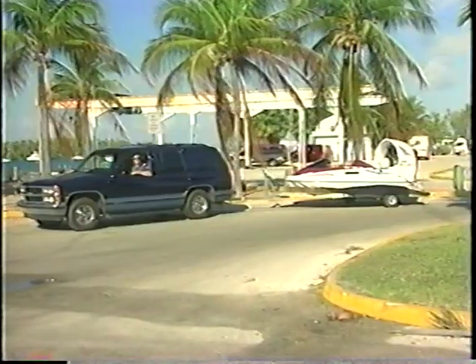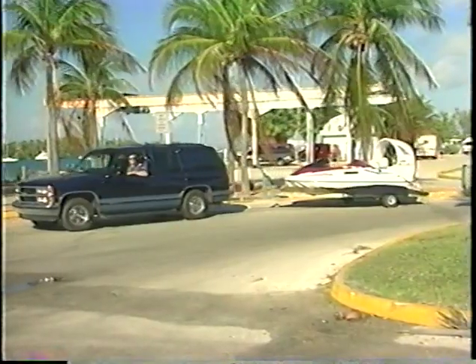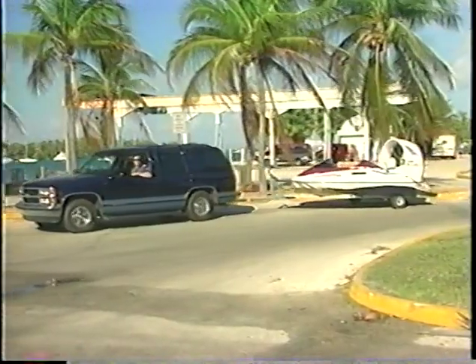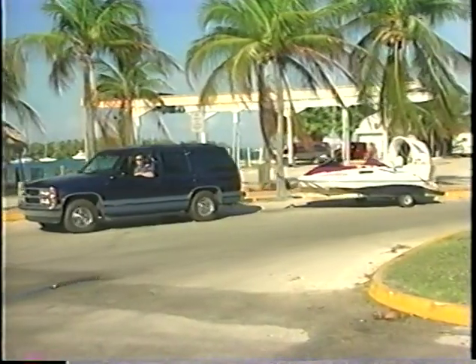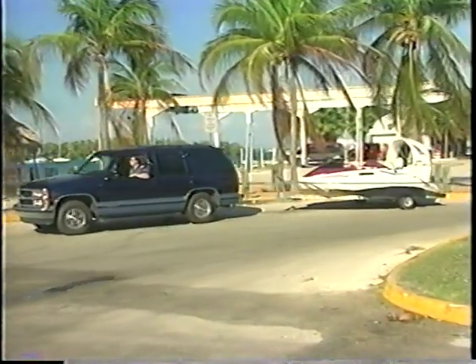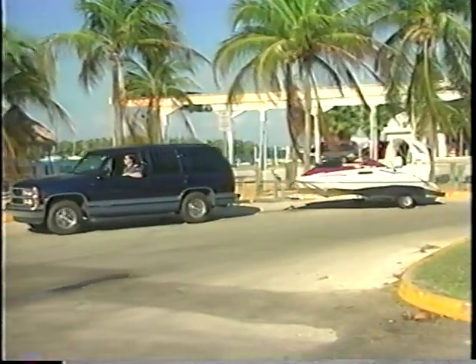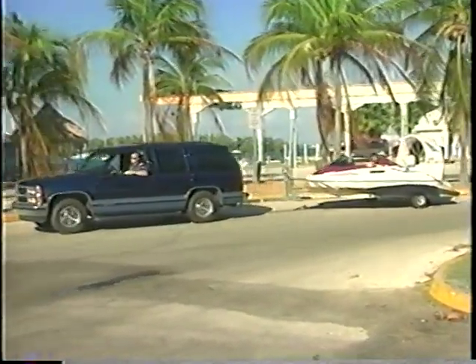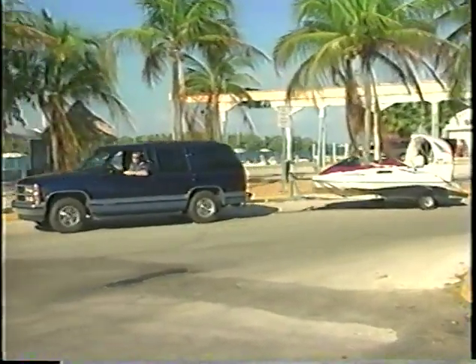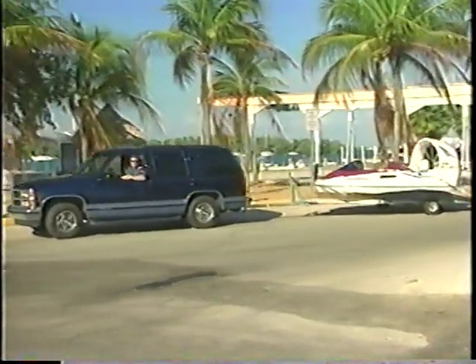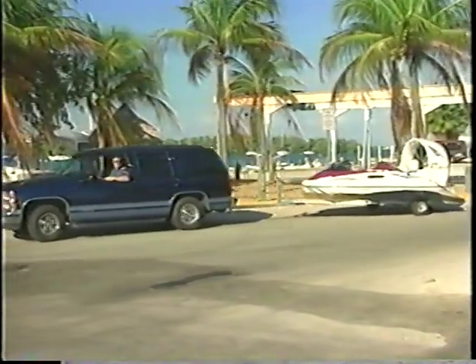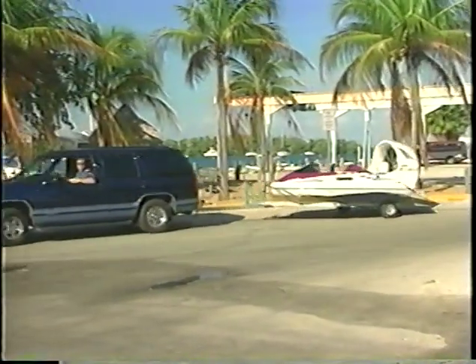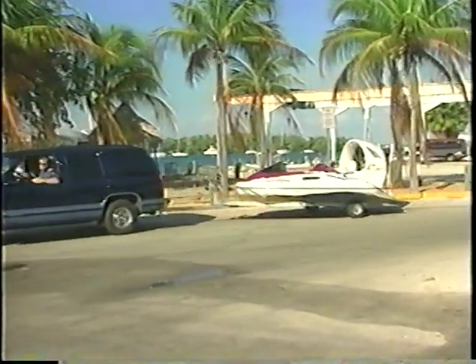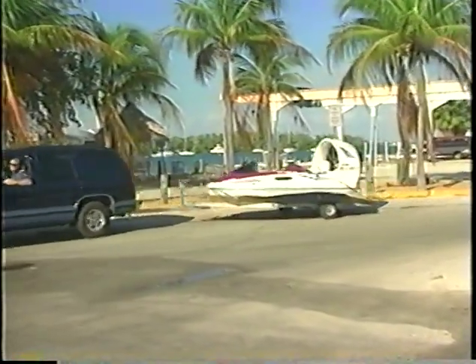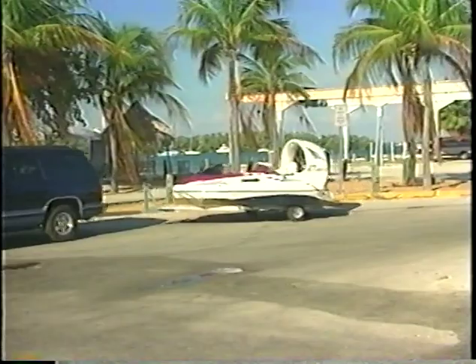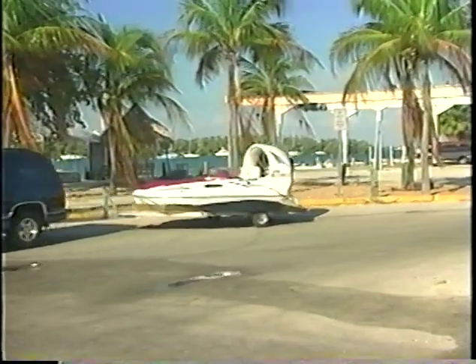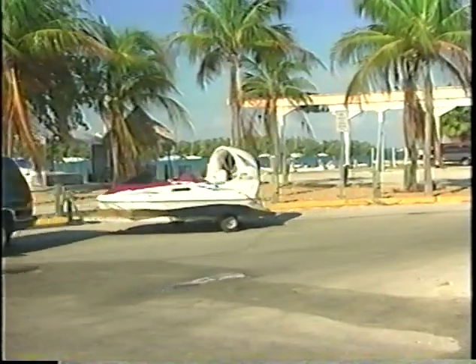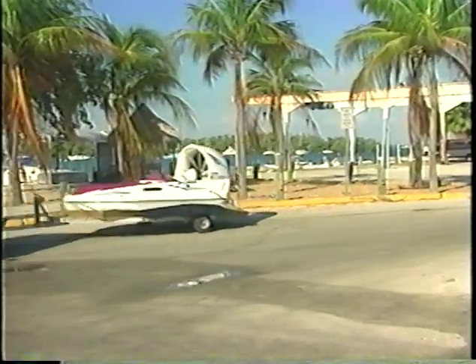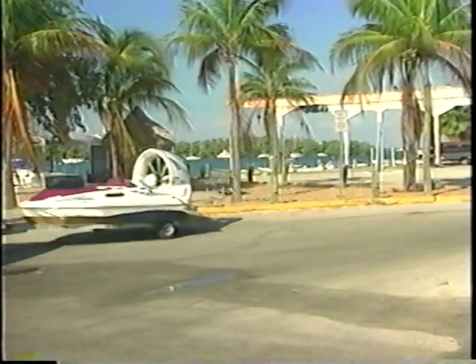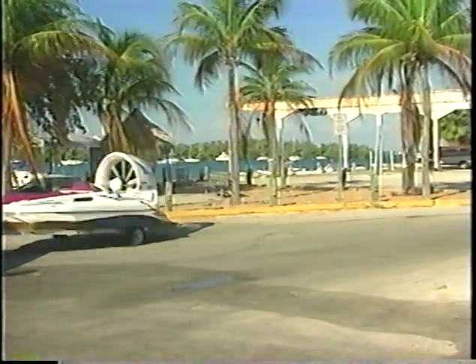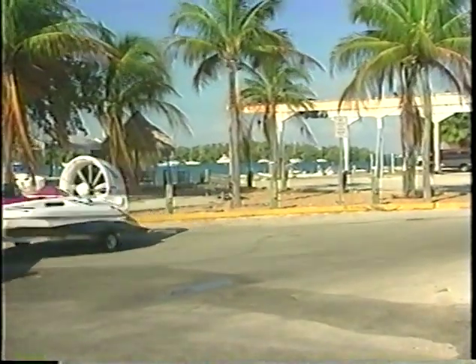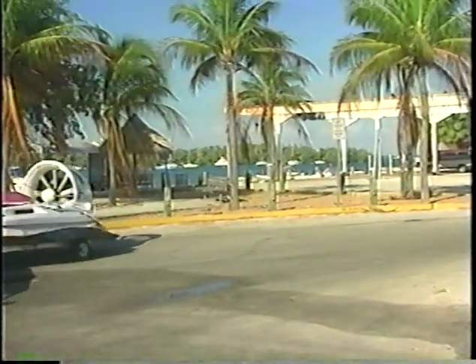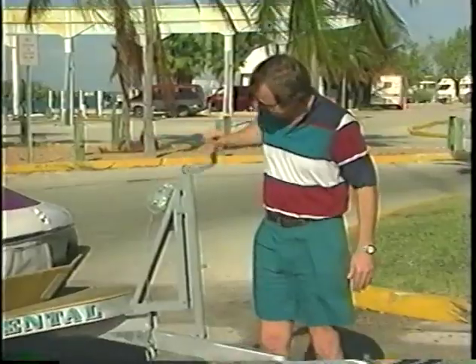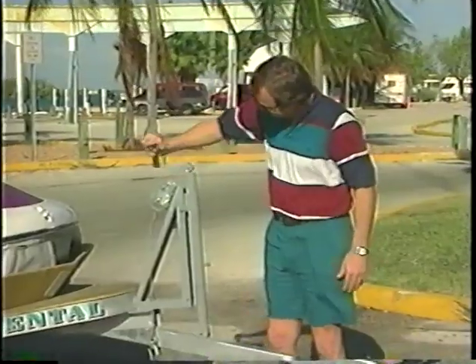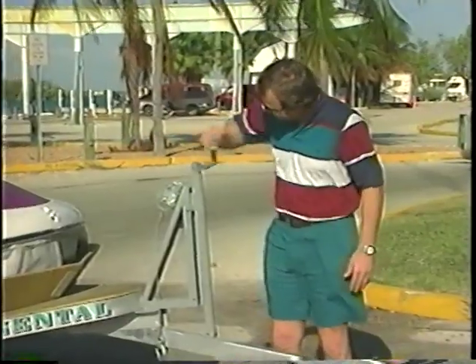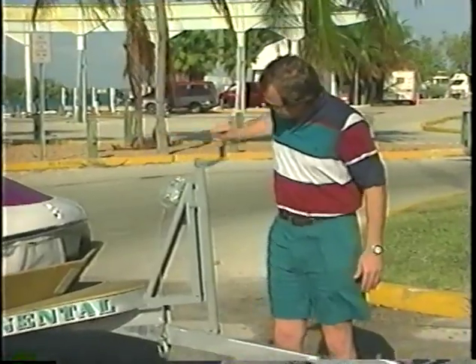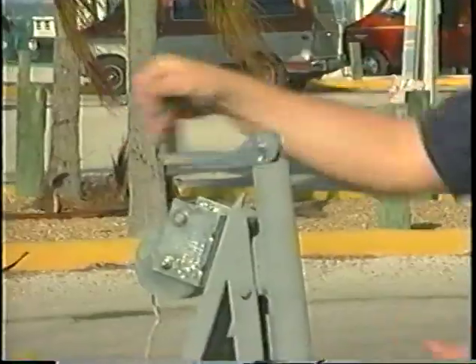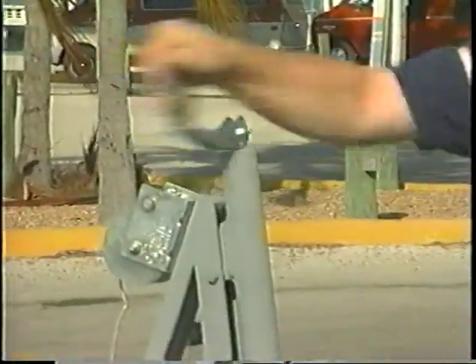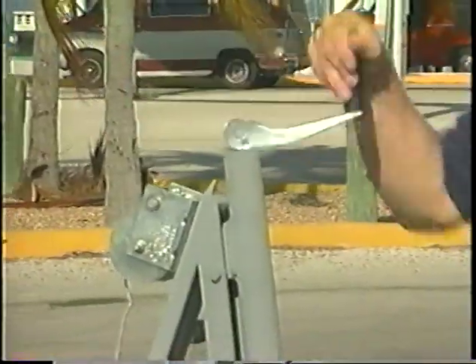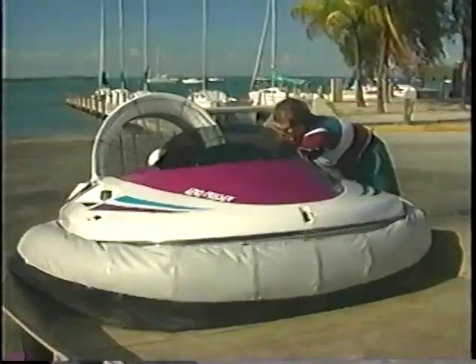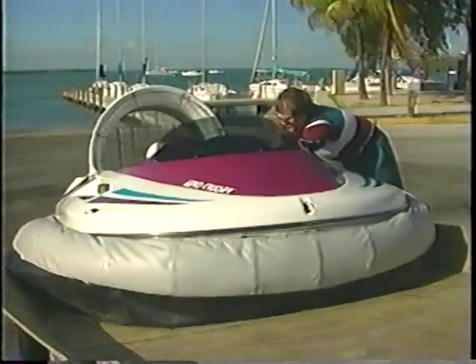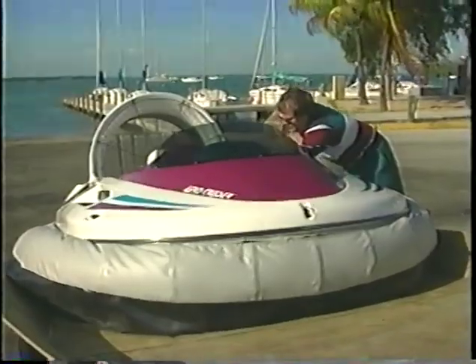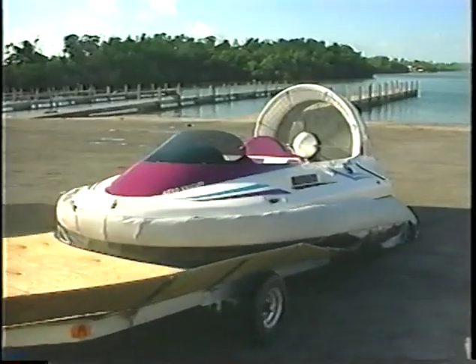This purpose-built trailer is designed for easy on and easy off. Simply crank up the forward jack, start the hovercraft, and pull the trailer forward to clear the craft.